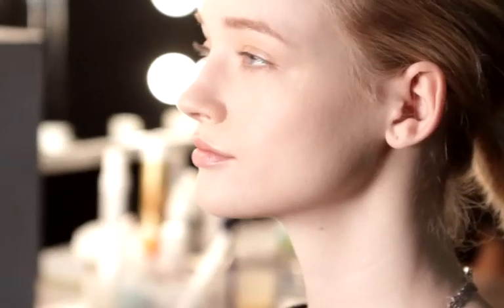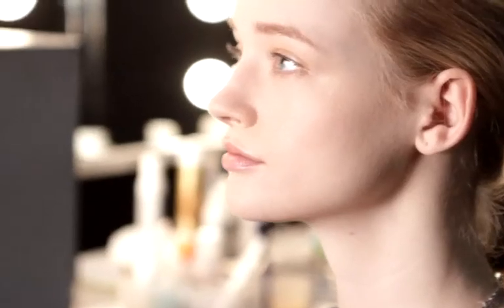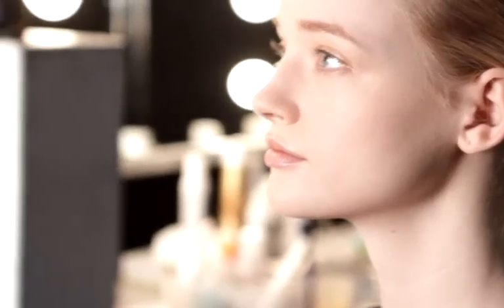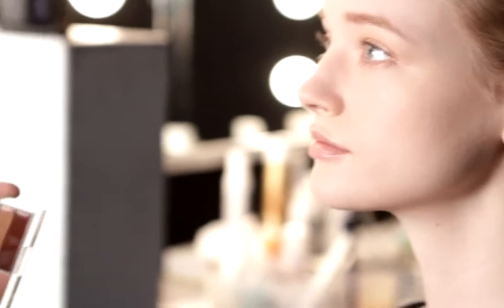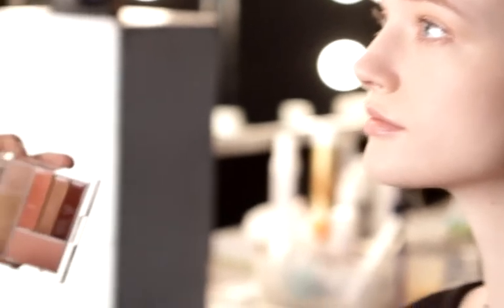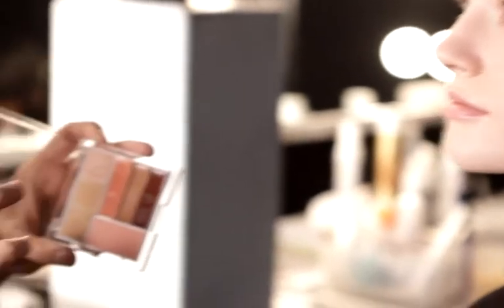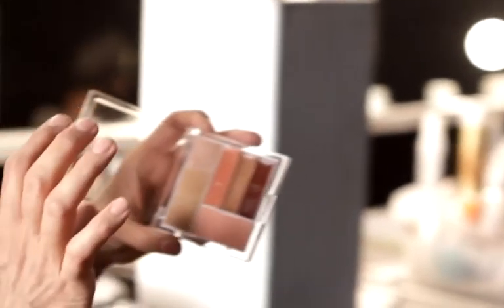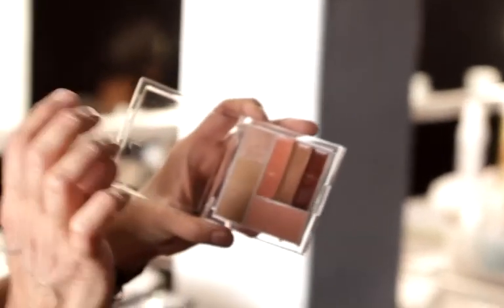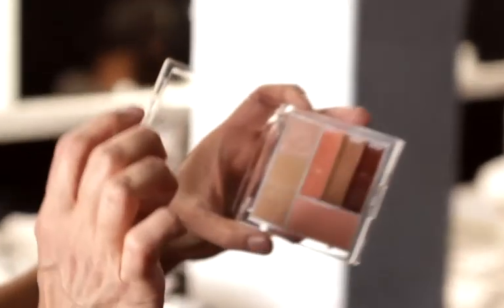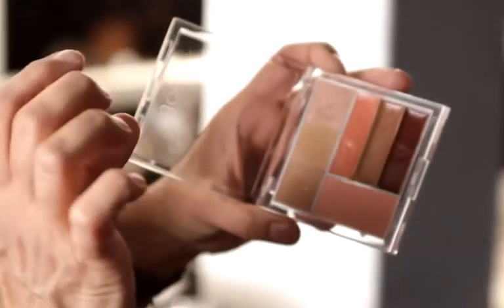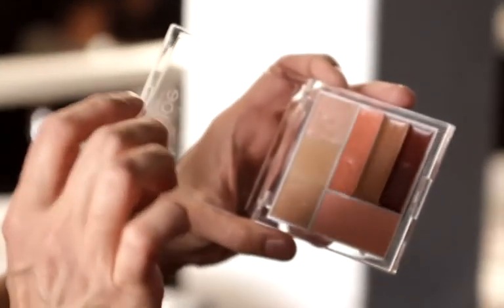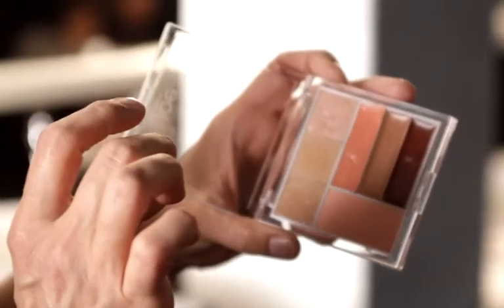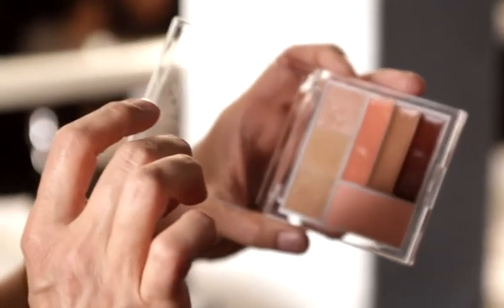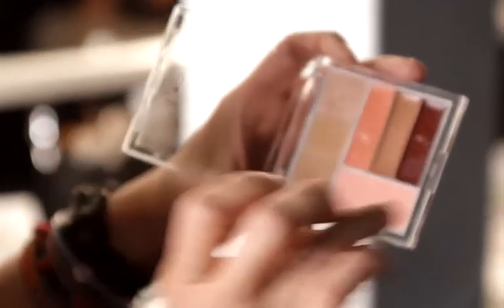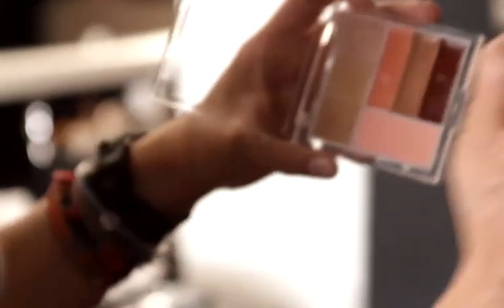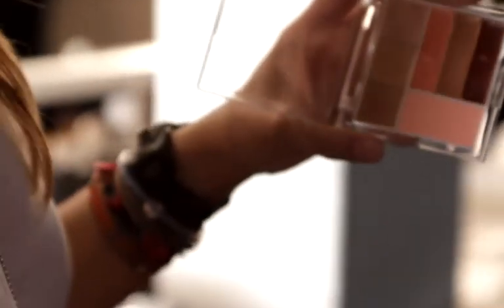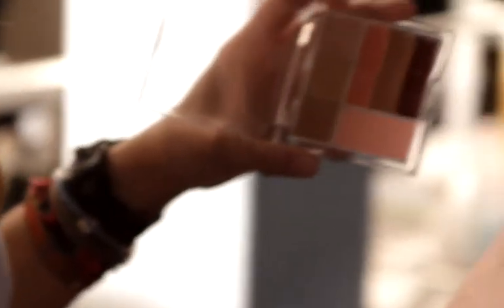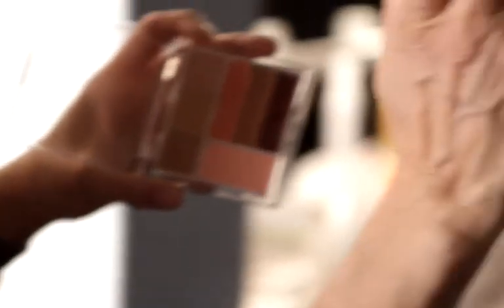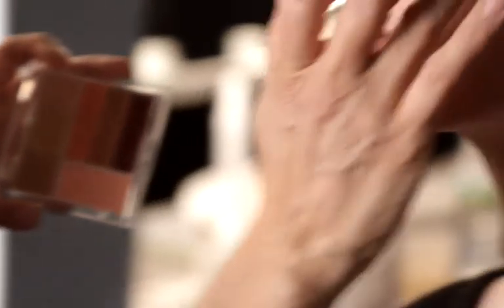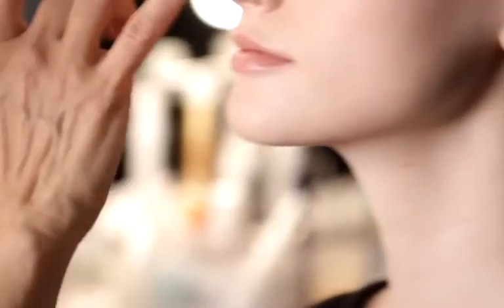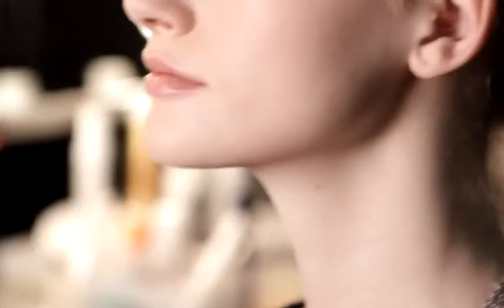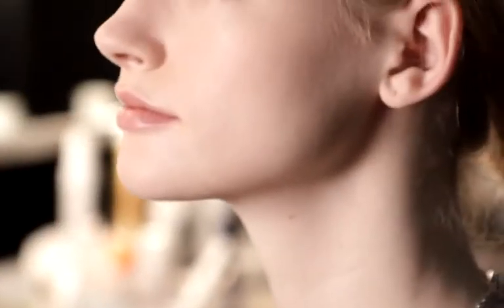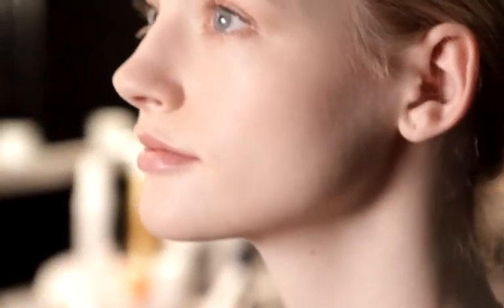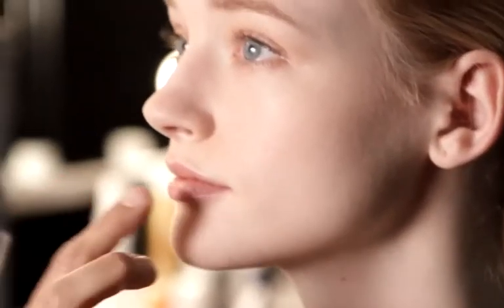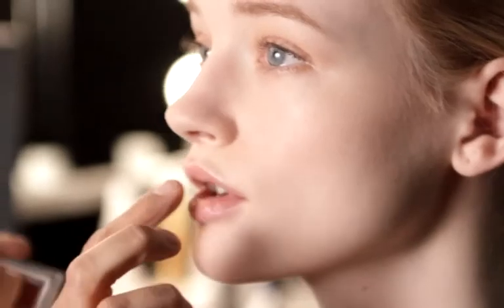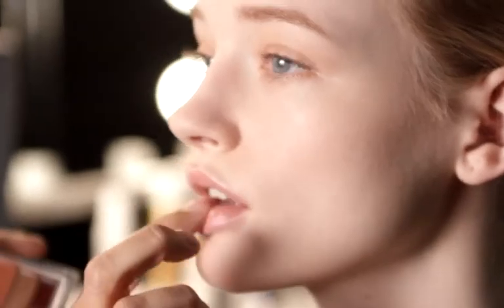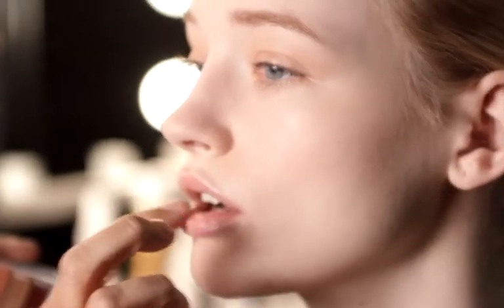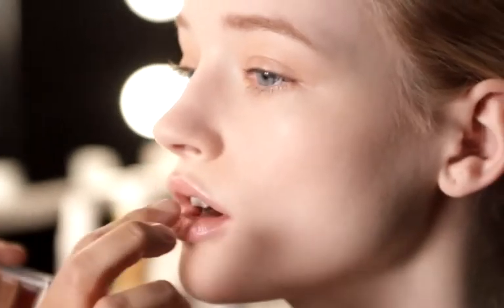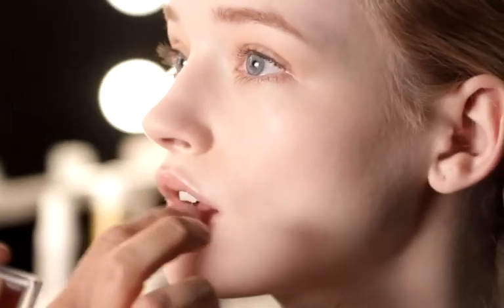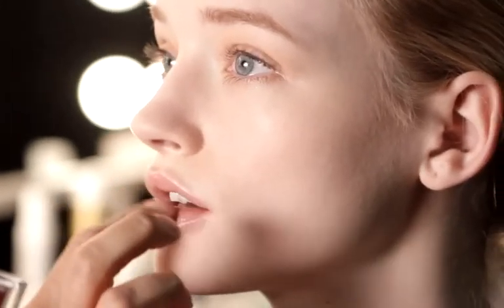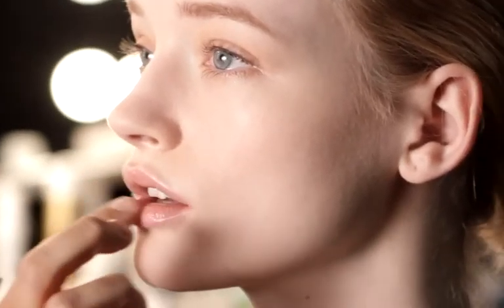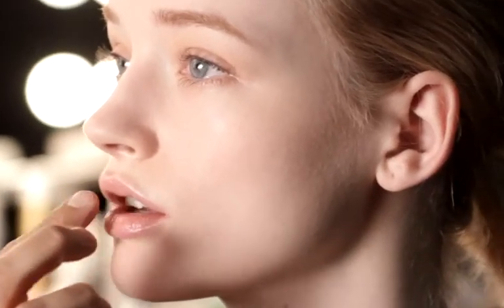Now I'm just going to use the Peach shade from the New Neutrals palette. It gives a really nice soft, very neutral tint of color.